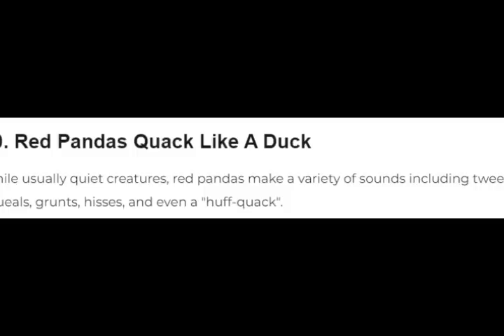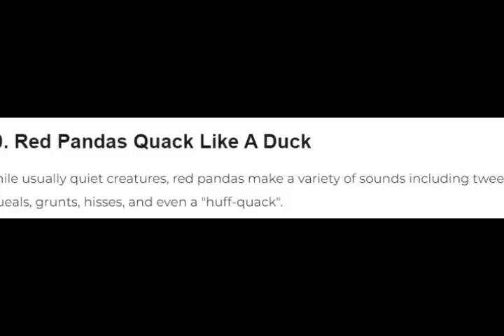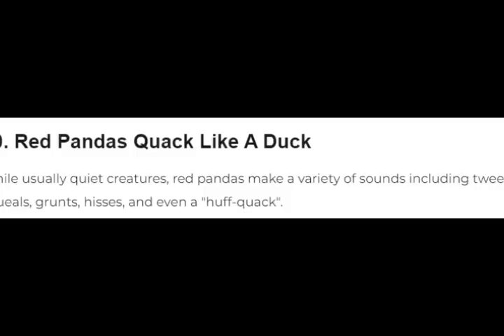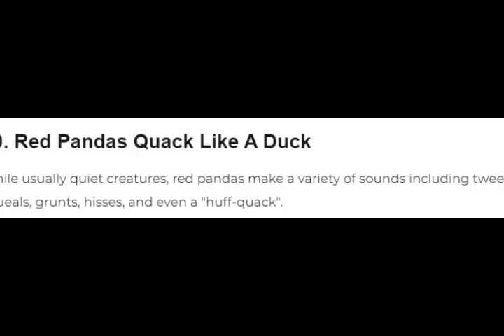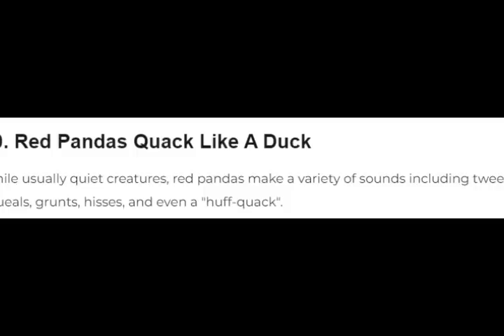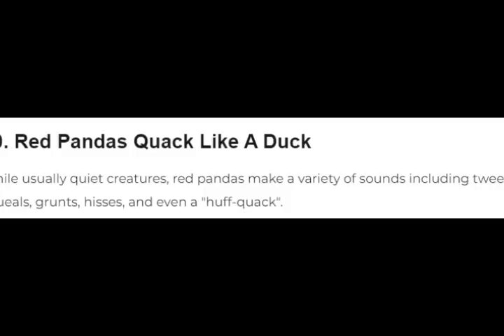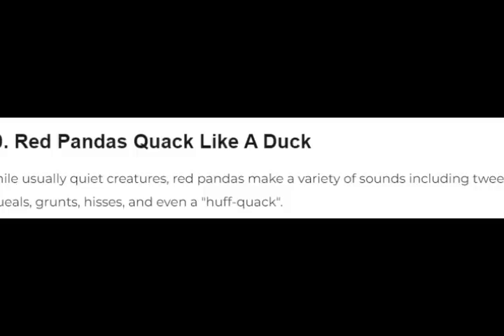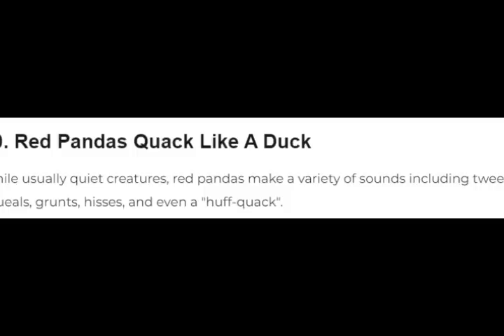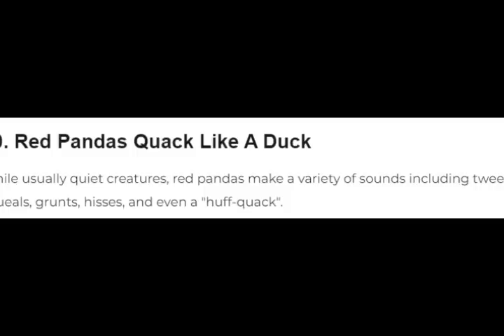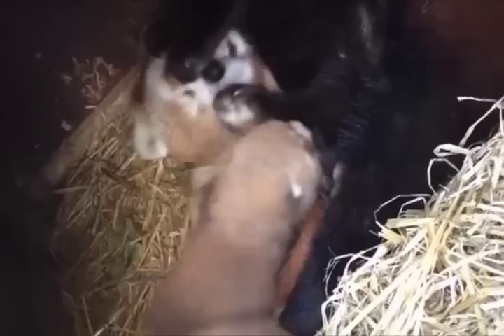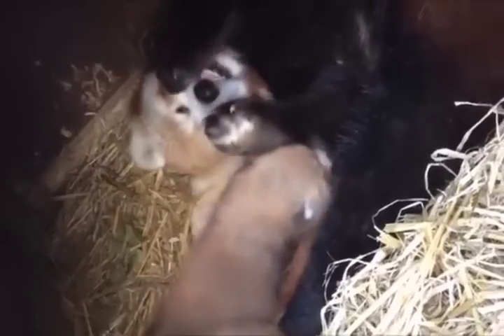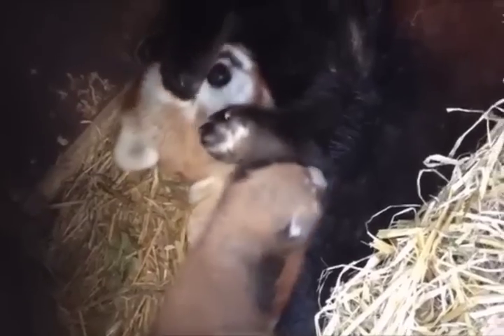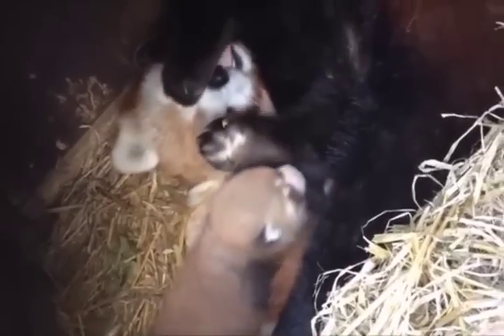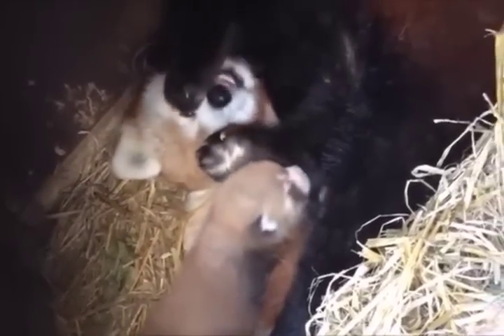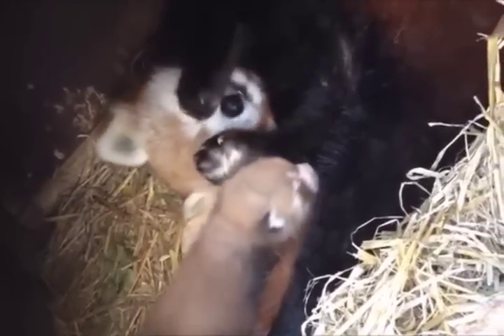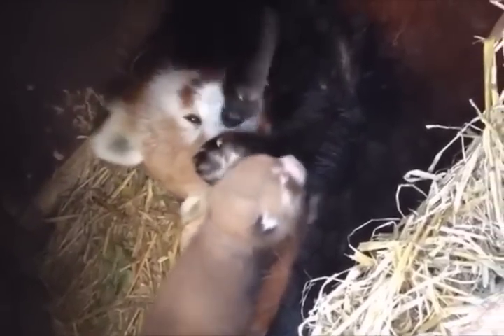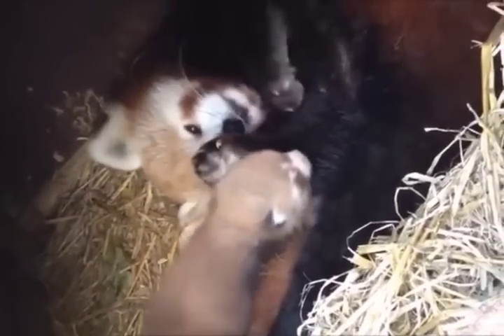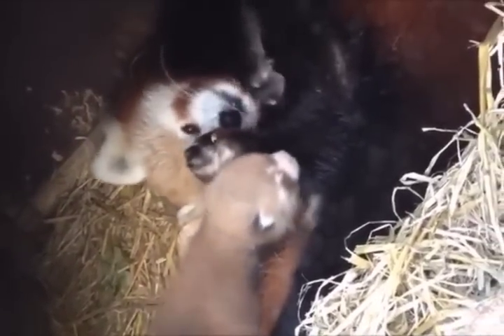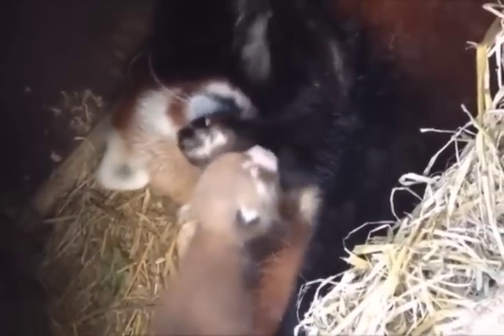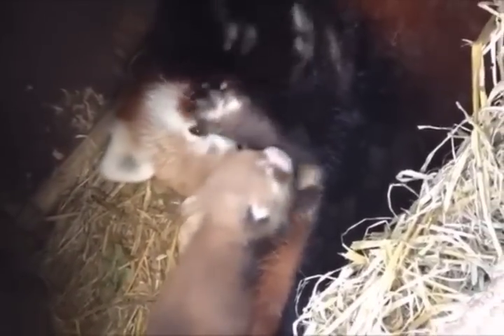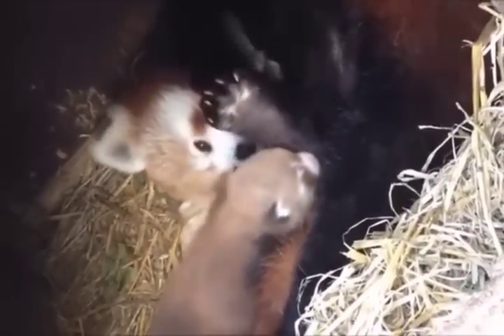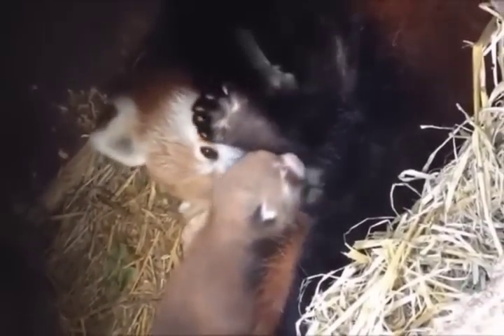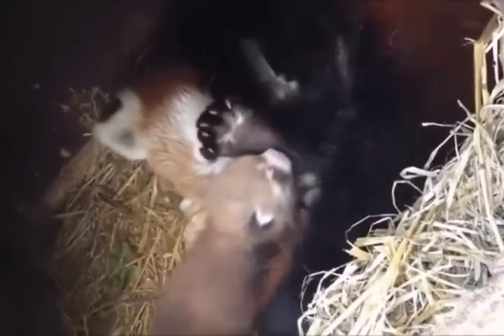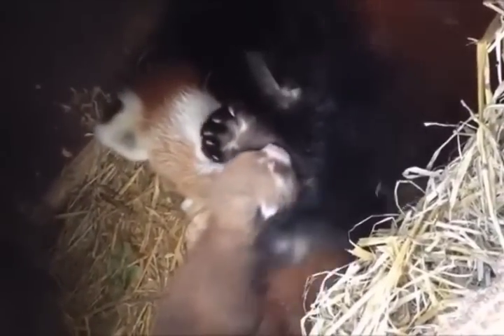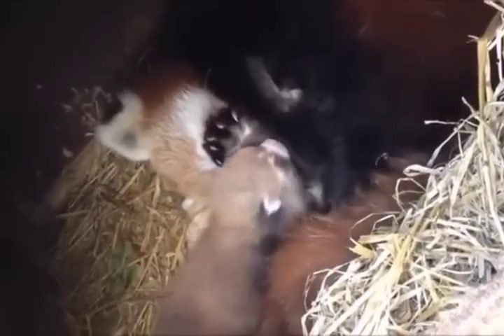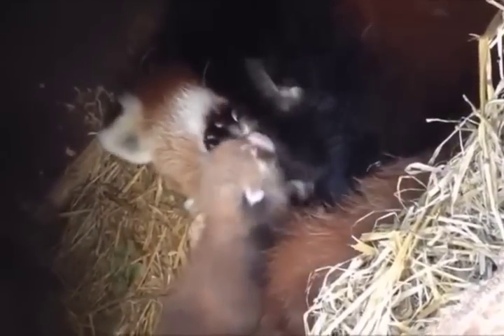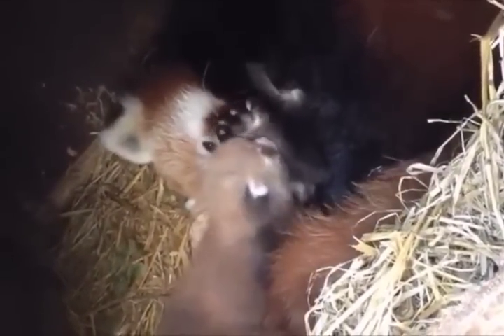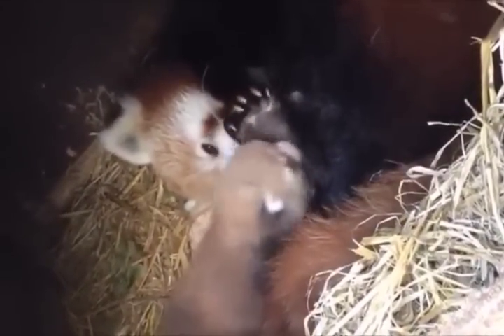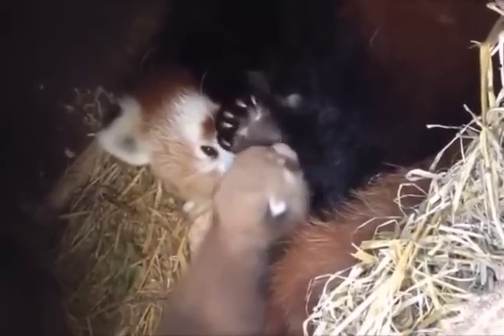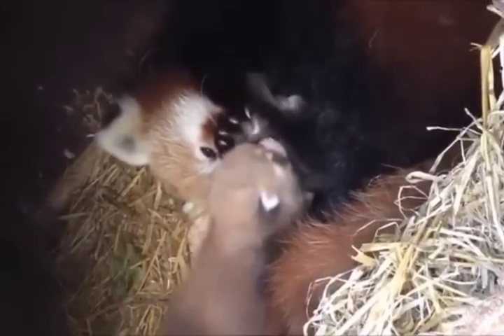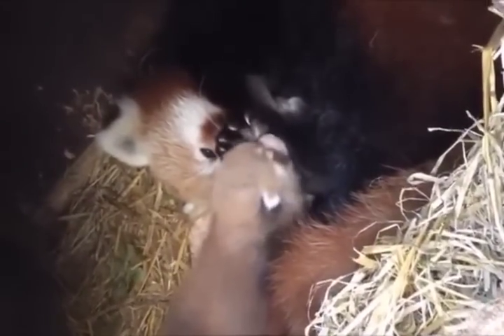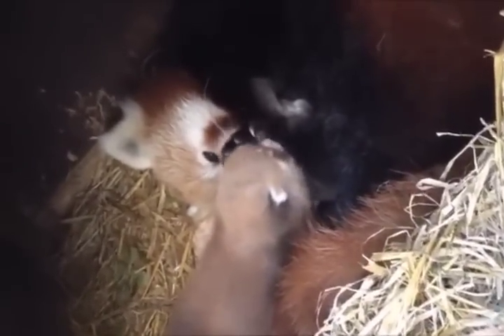10. Red pandas quack like a duck. While usually quiet creatures, red pandas make a variety of sounds including tweets, squeals, grunts, hisses, and even a huff quack.